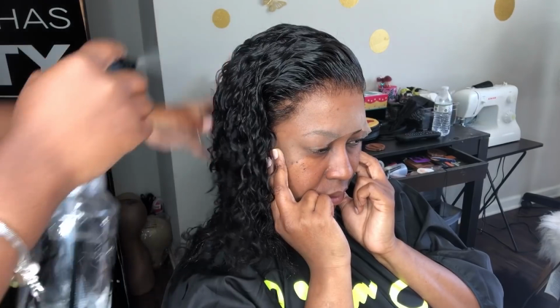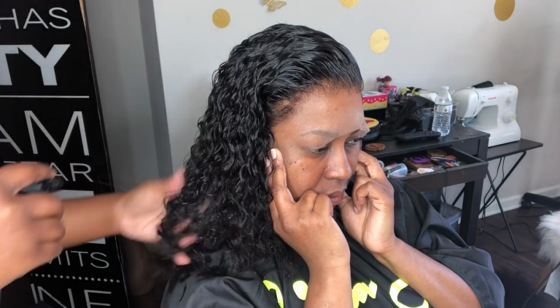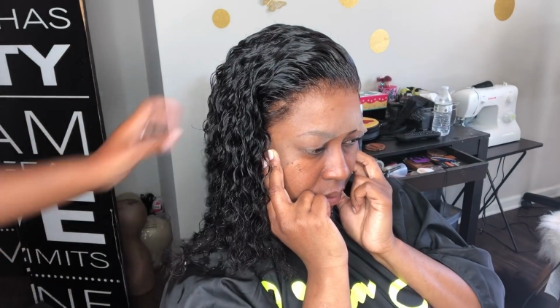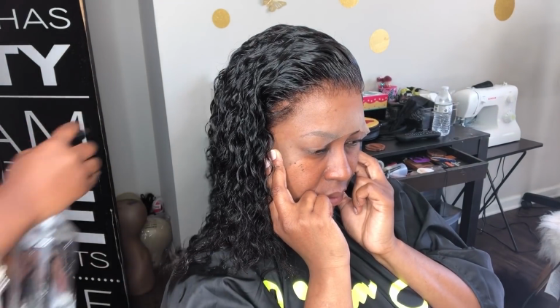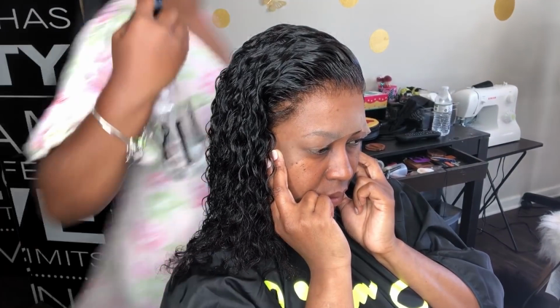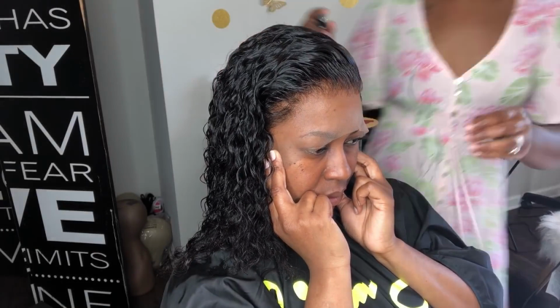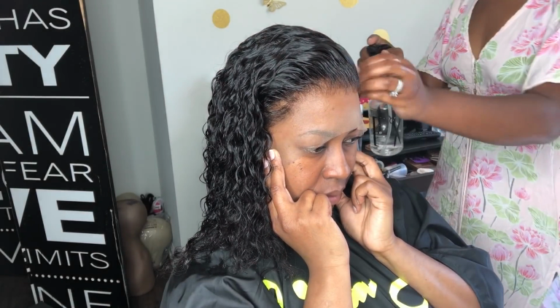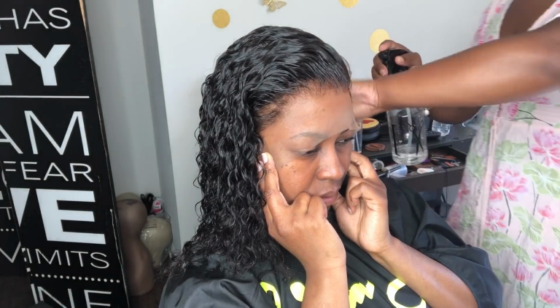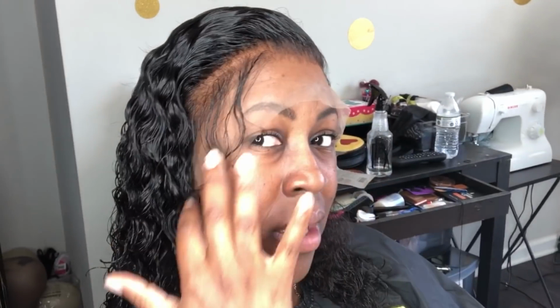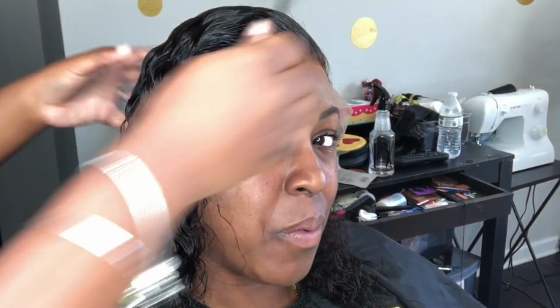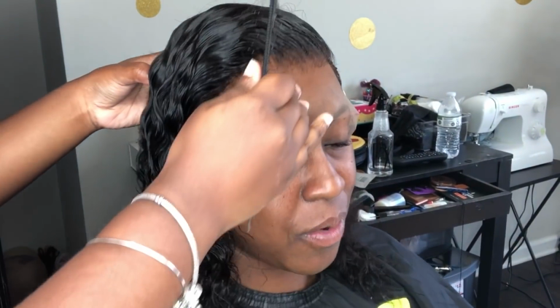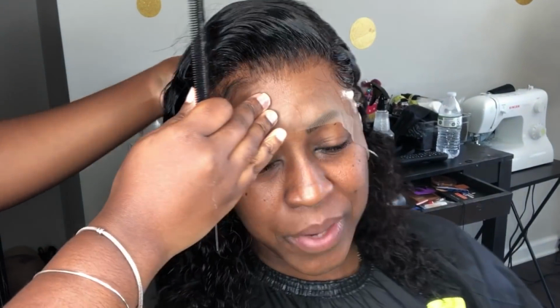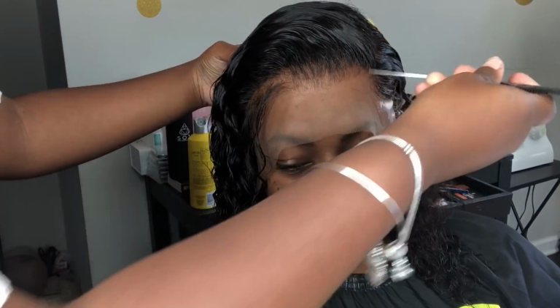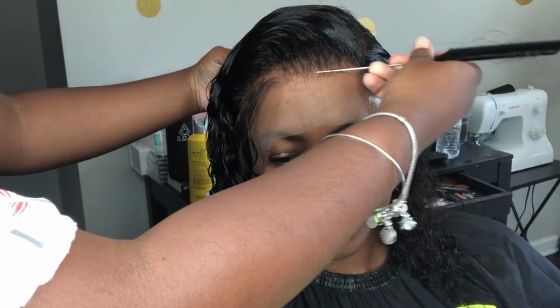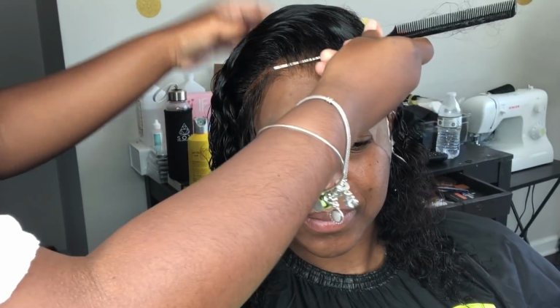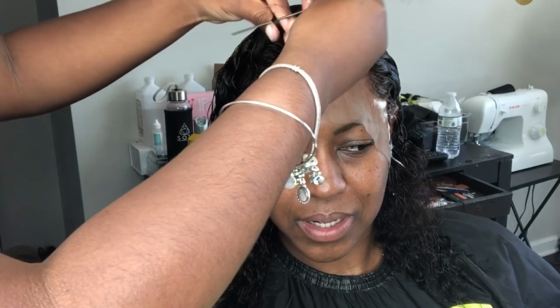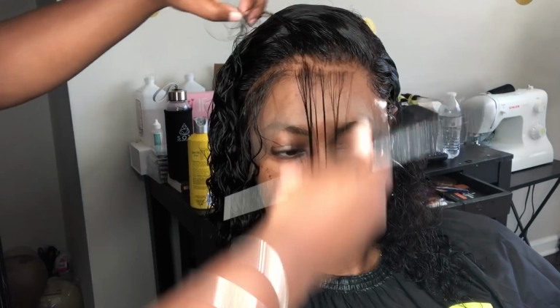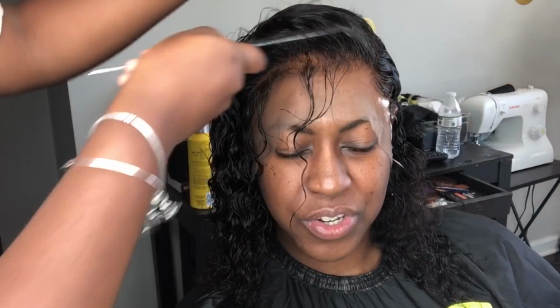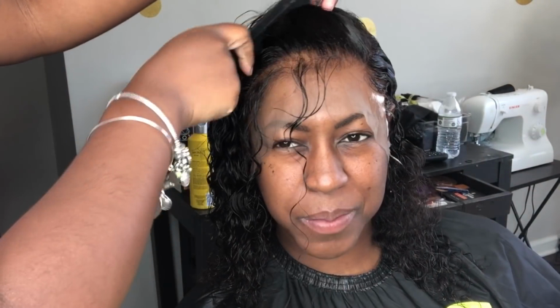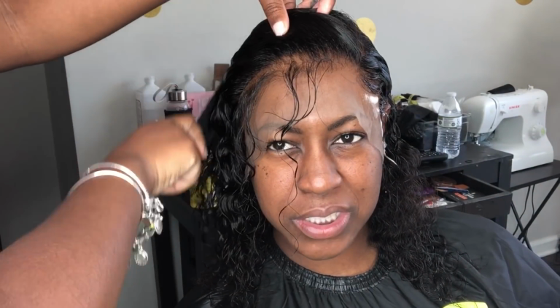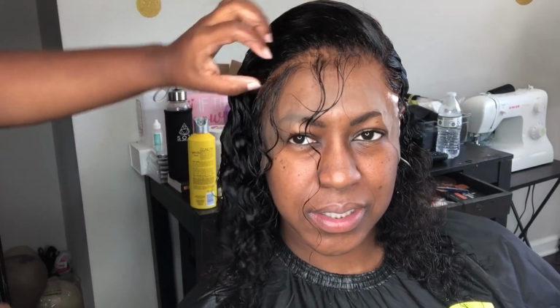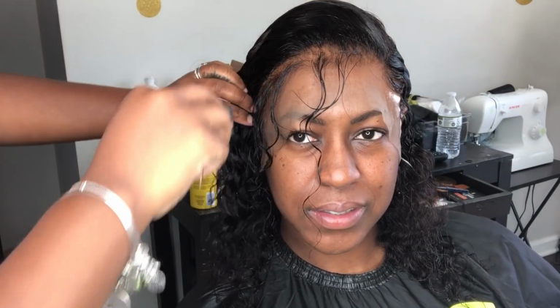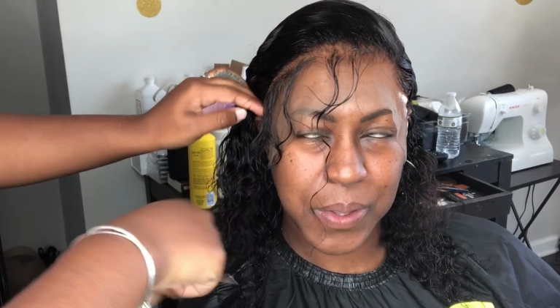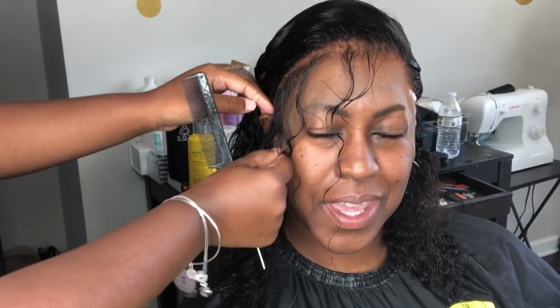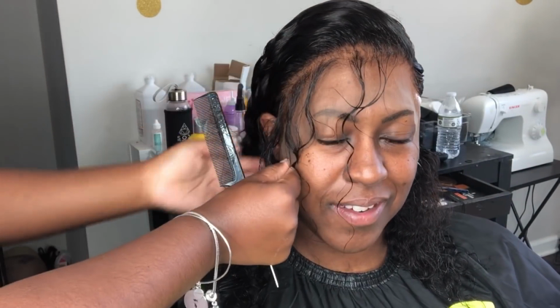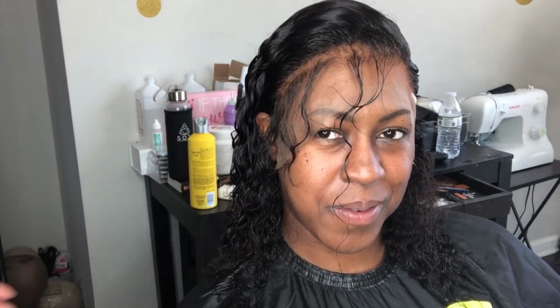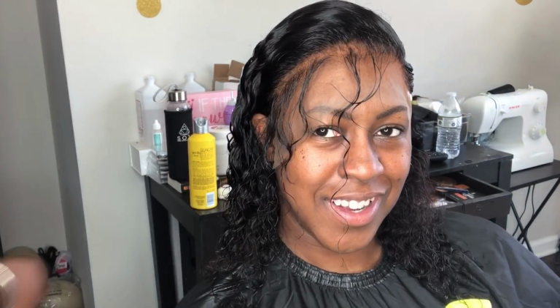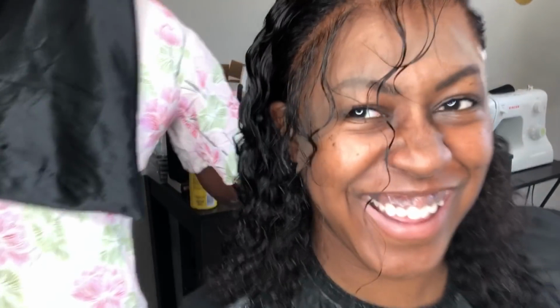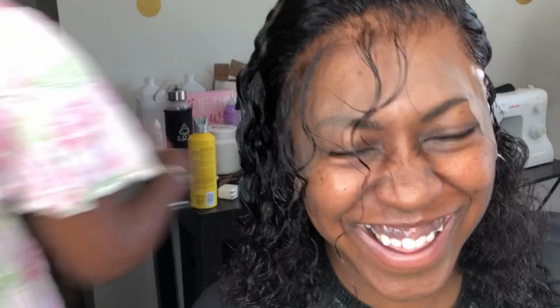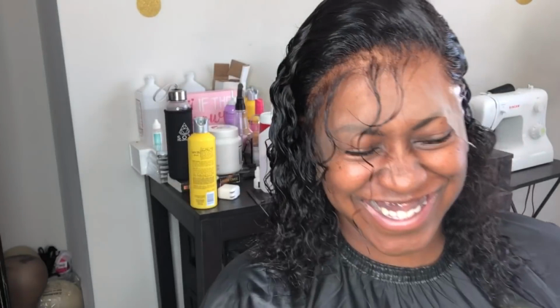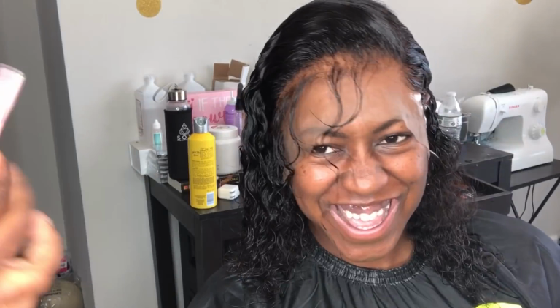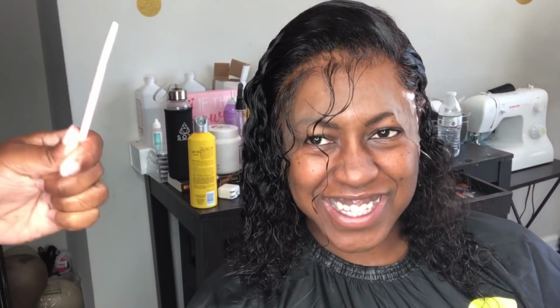After the mousse I will use water. Whenever you're molding down a client, you're going to use mousse, but for this particular wet look you have to mix it in with water.